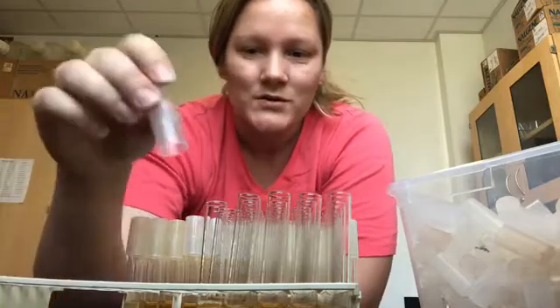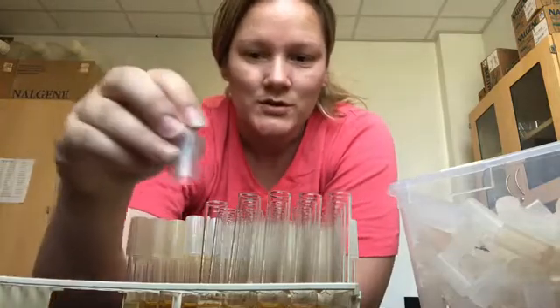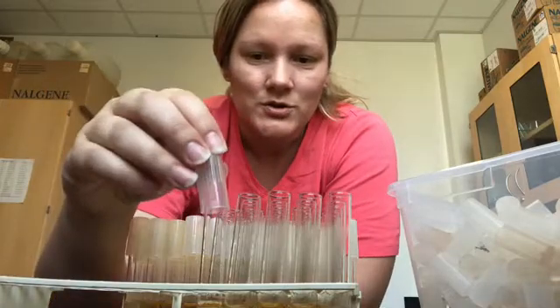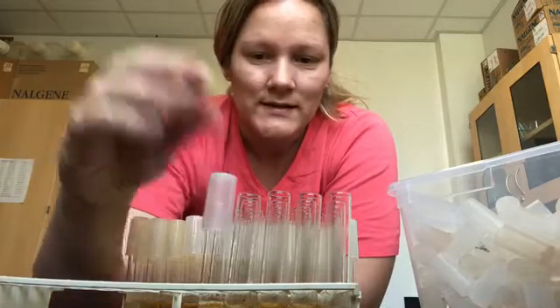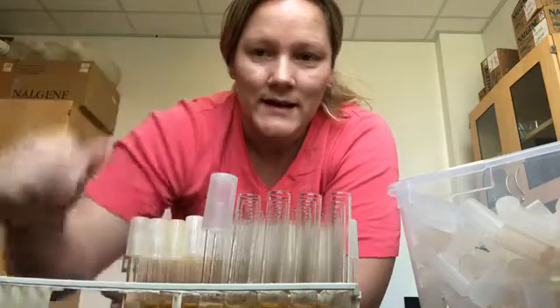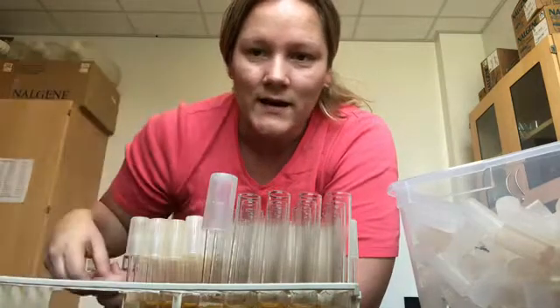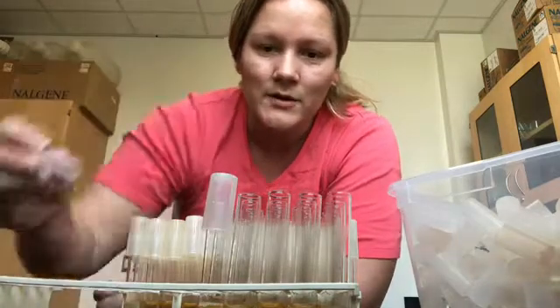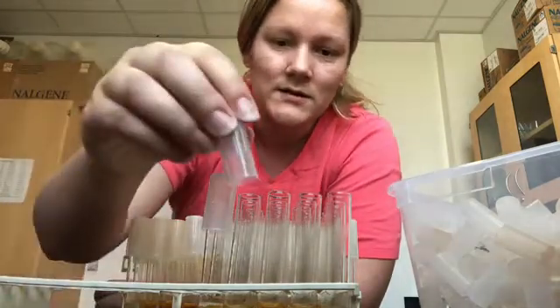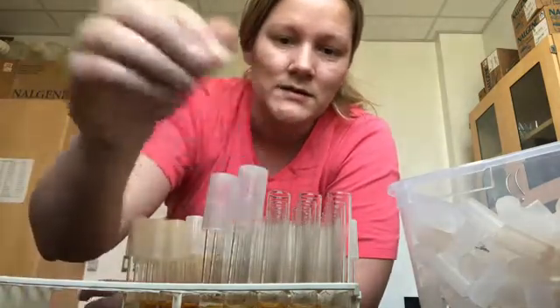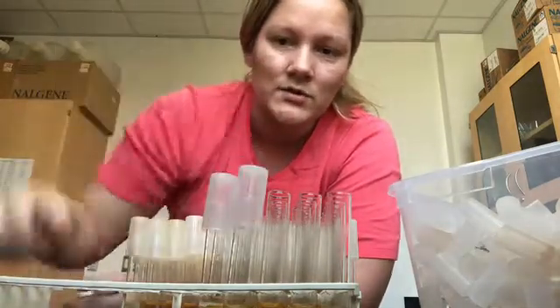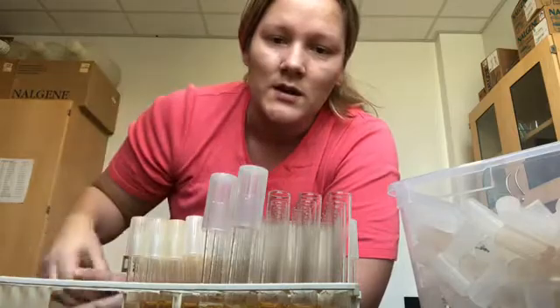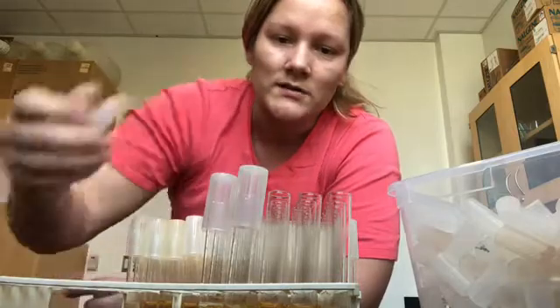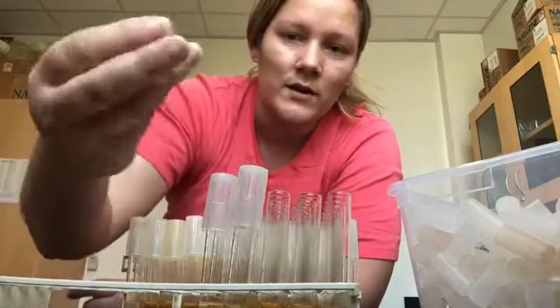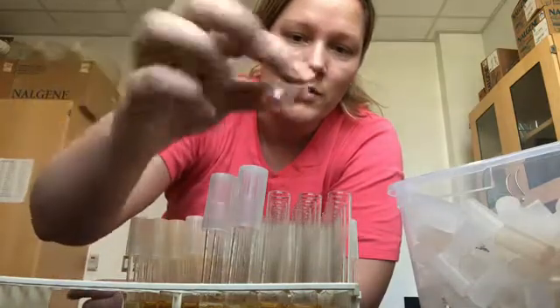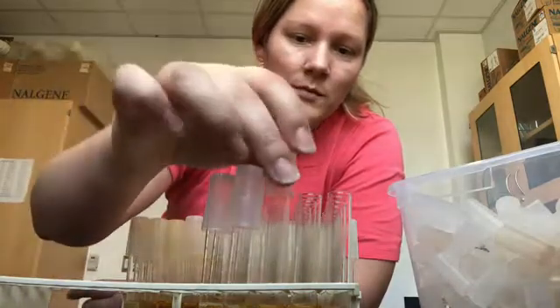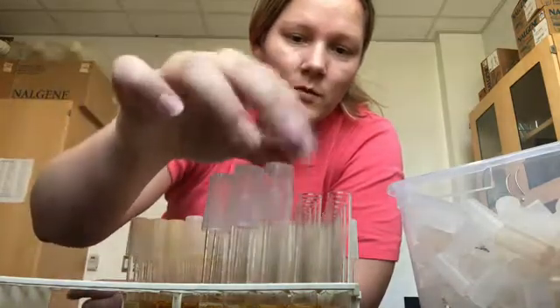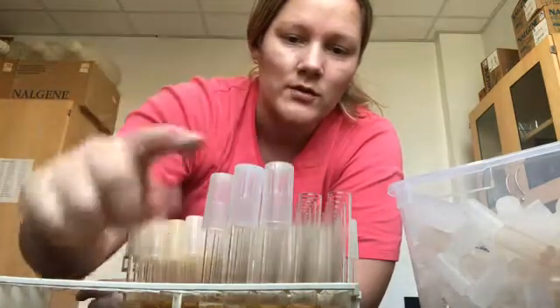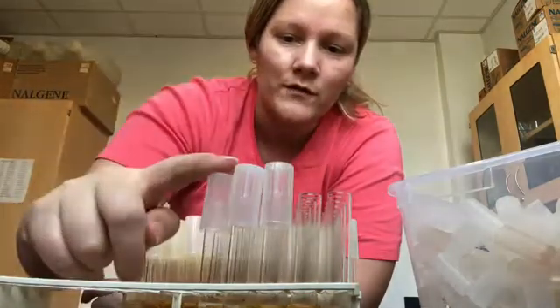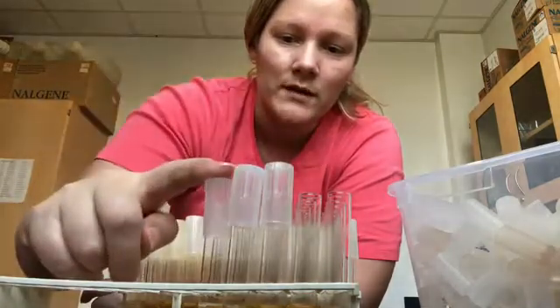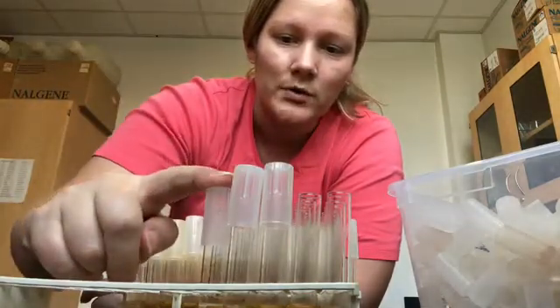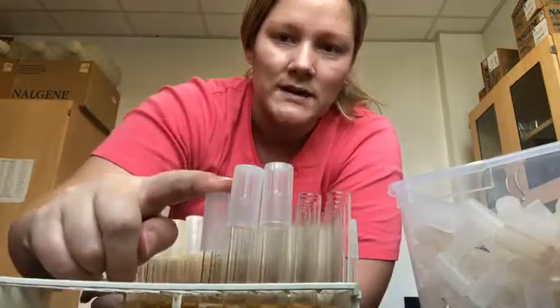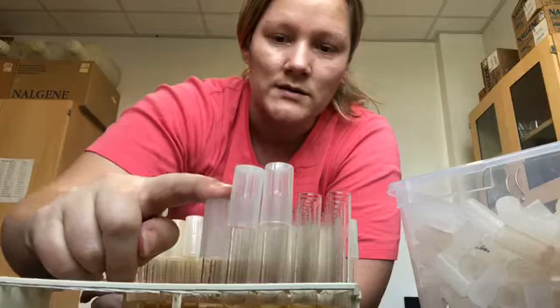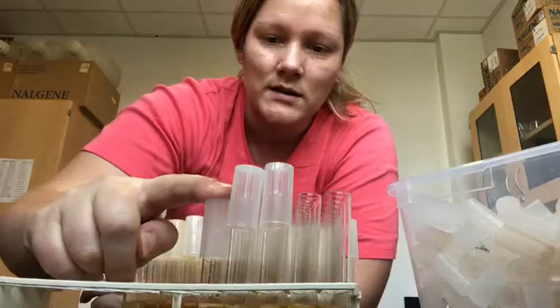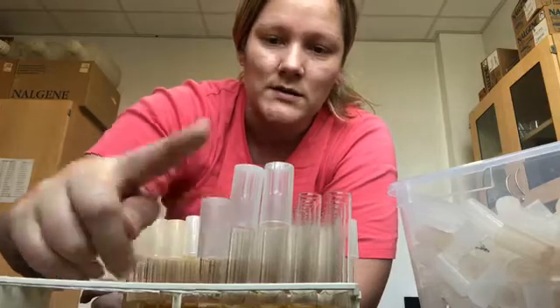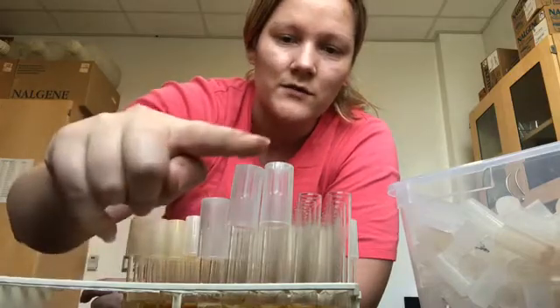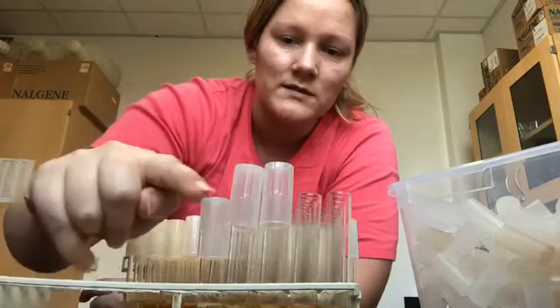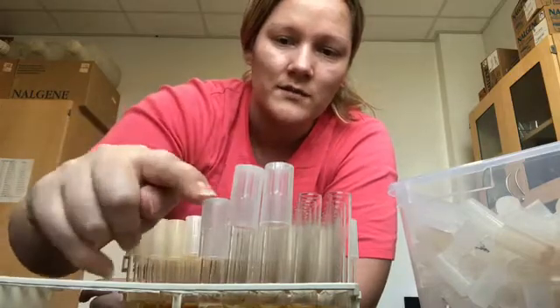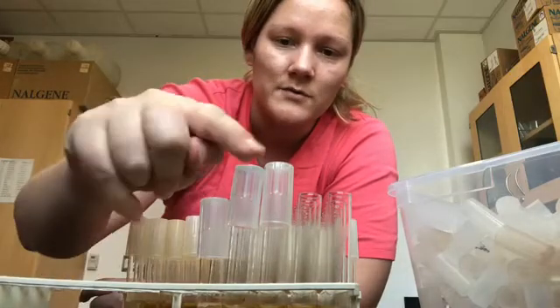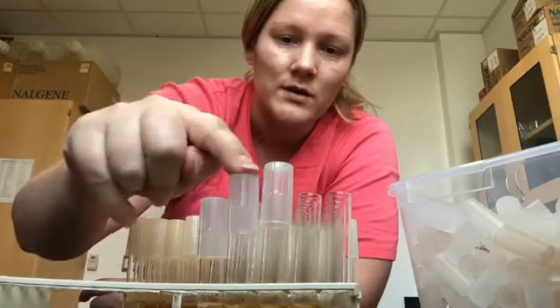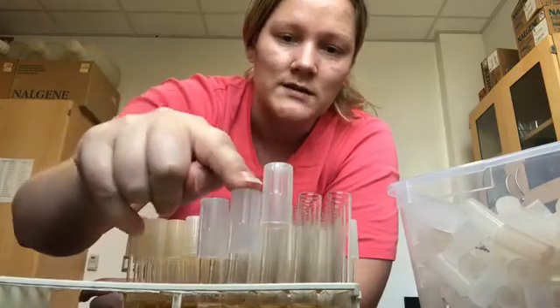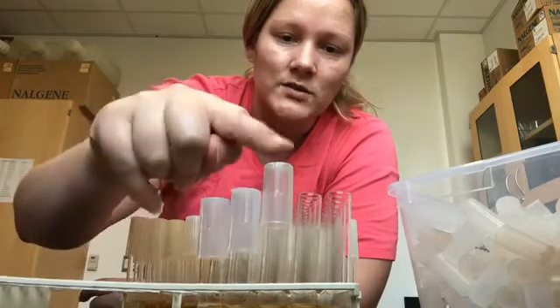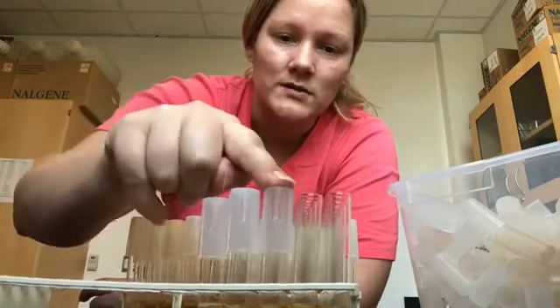What you do is you just lightly add the cap onto the test tube like so, and then when you have a complete rack you firmly press it down from the tip of the cap to the test tube like so.